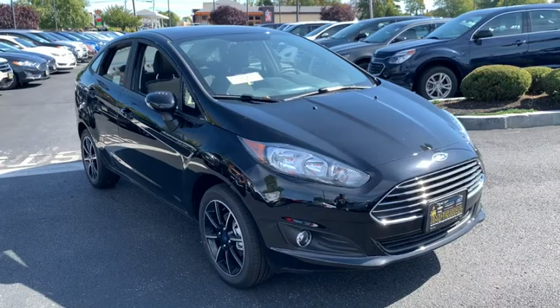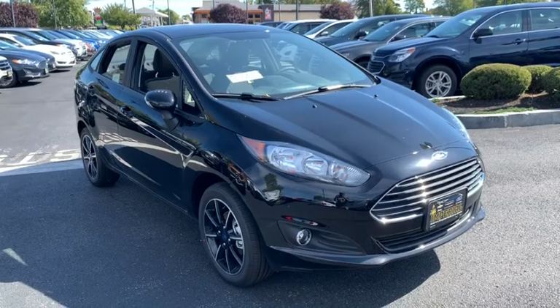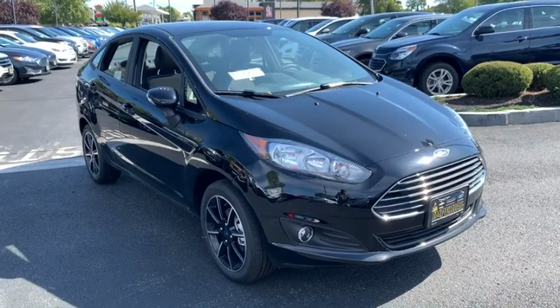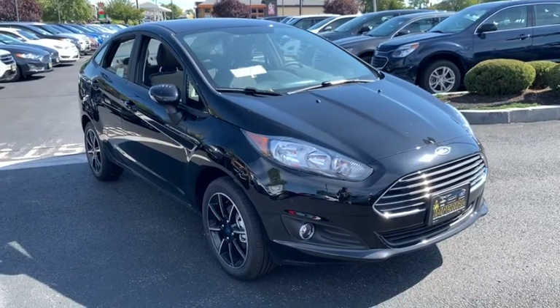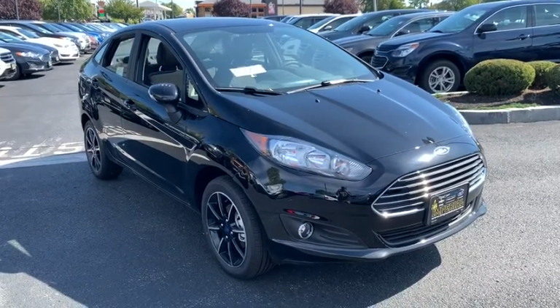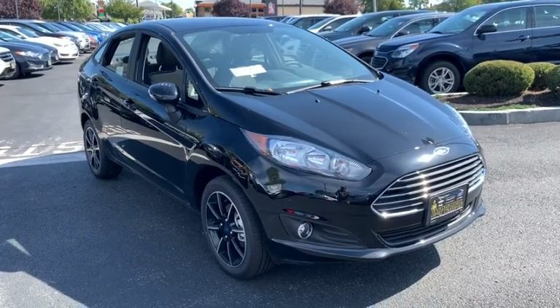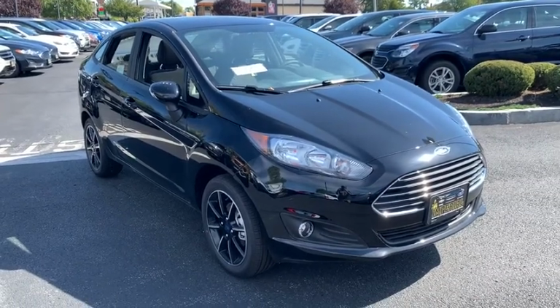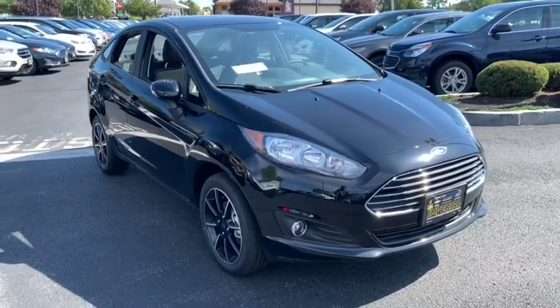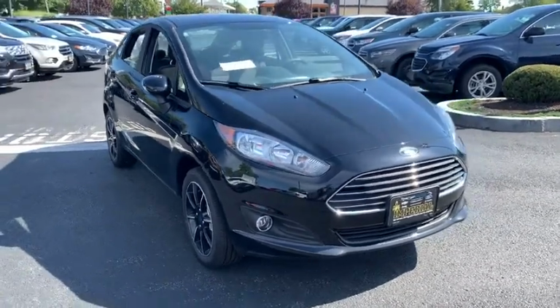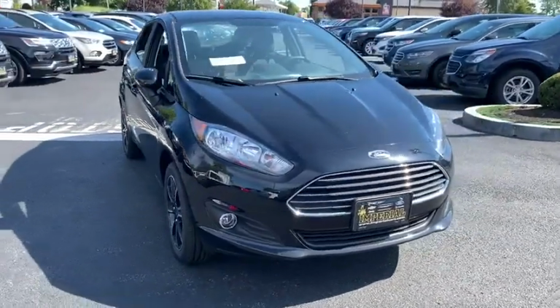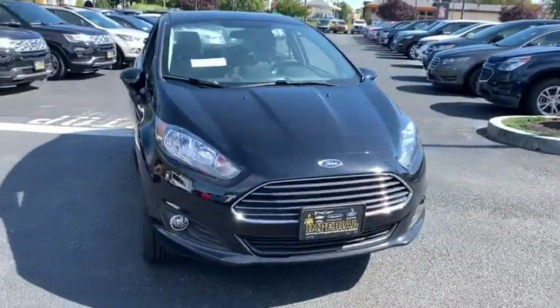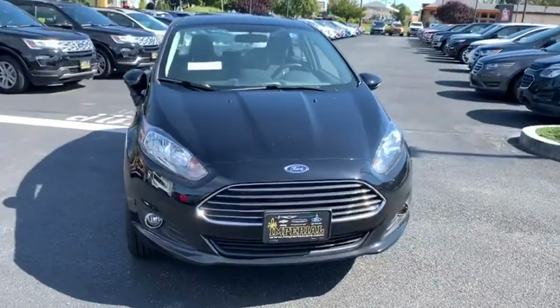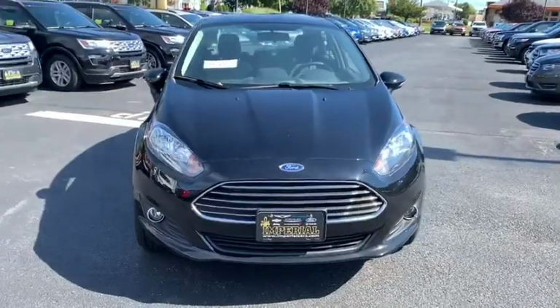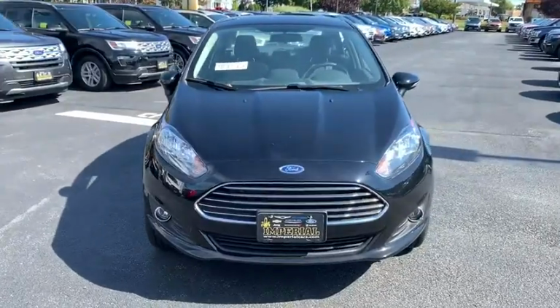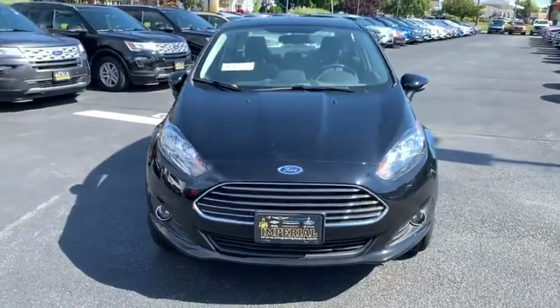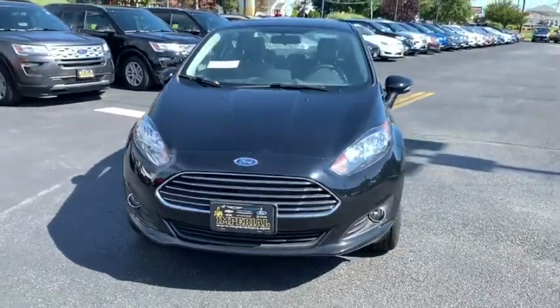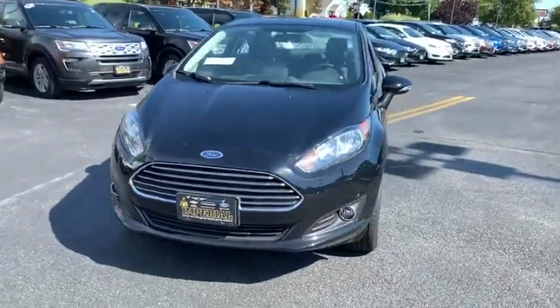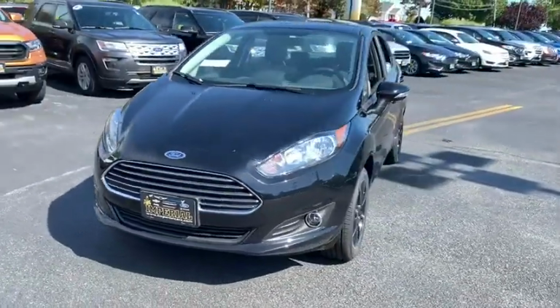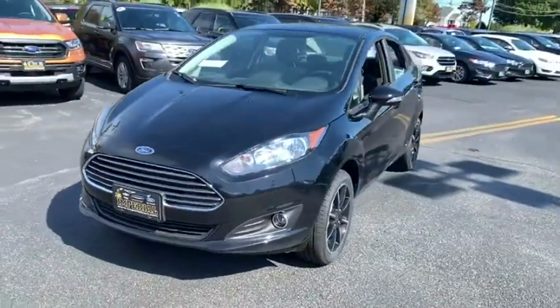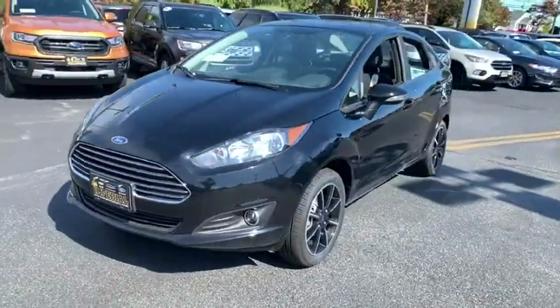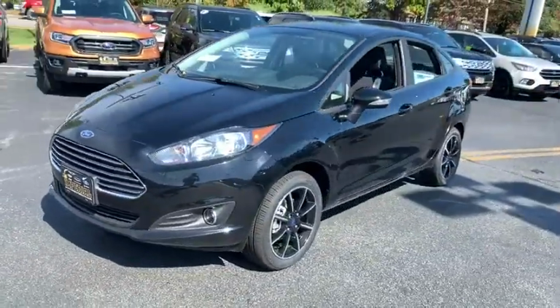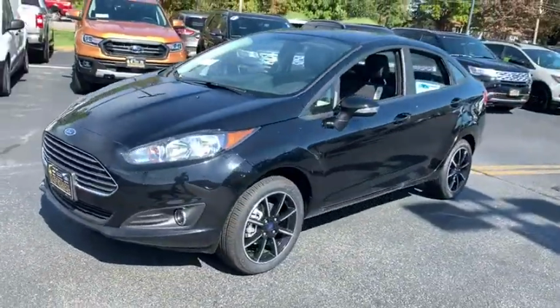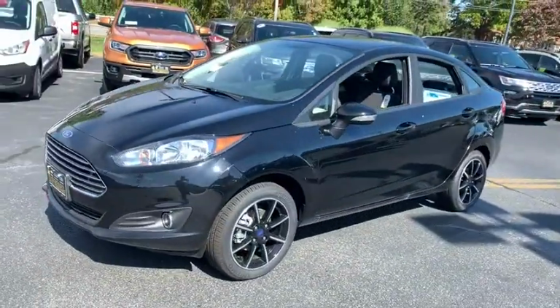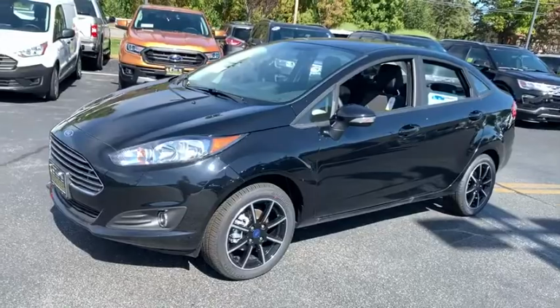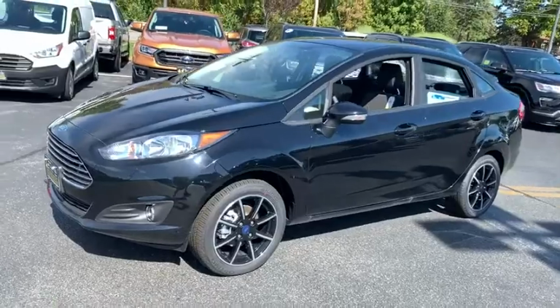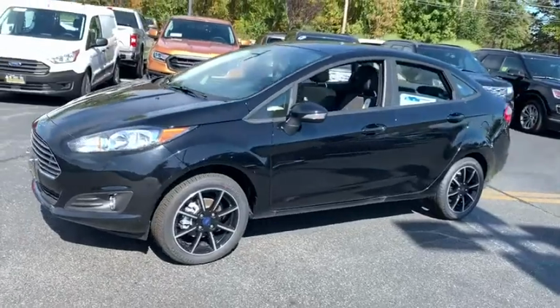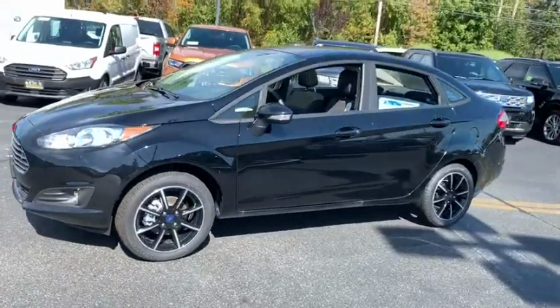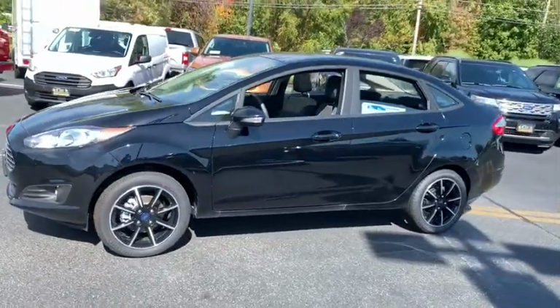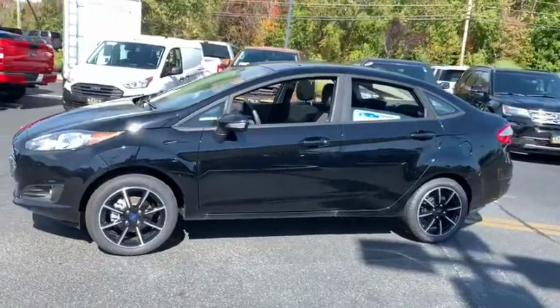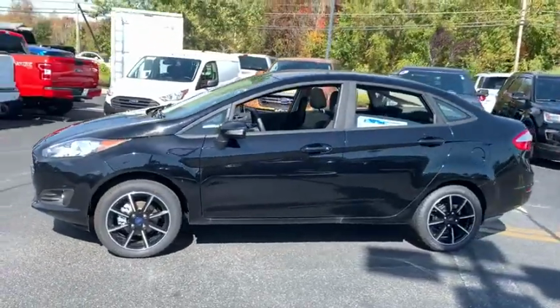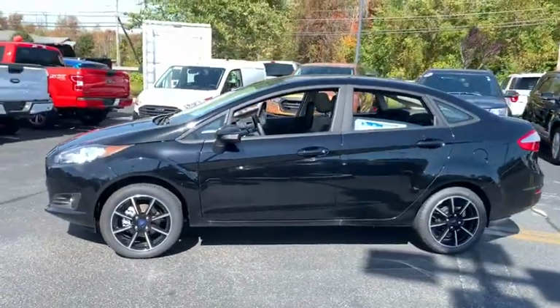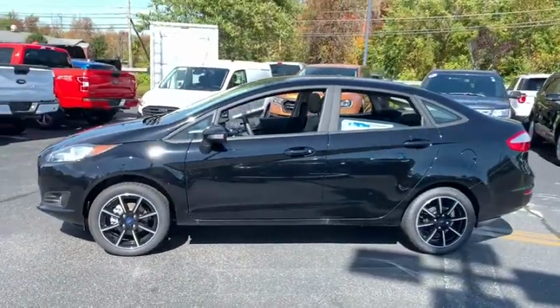Looking for the right vehicle? Check out the 2019 Ford Fiesta. Ford will be offering a wide range of options and accessories on the Fiesta in a play to make the Fiesta highly customizable to fit the preference of its drivers.